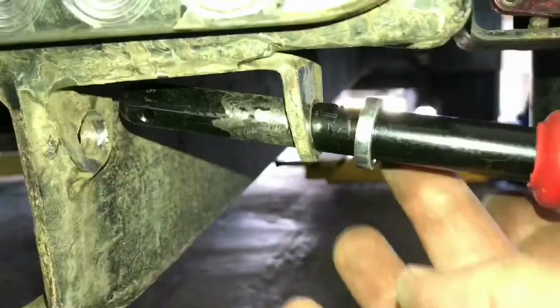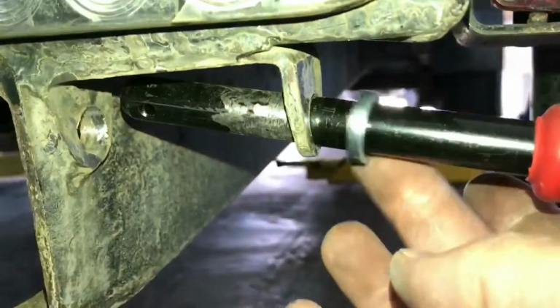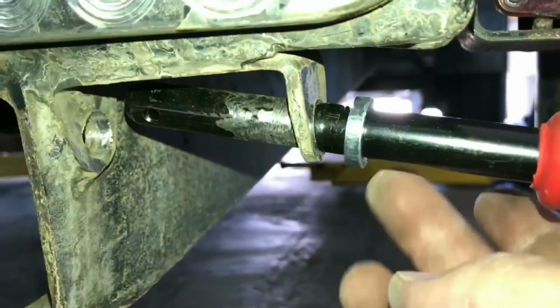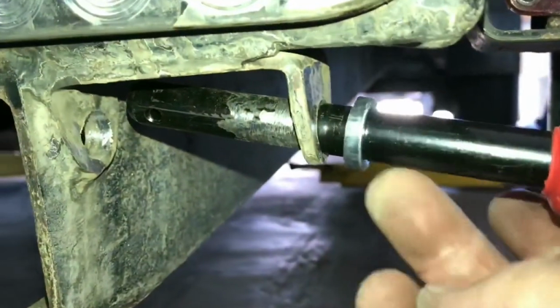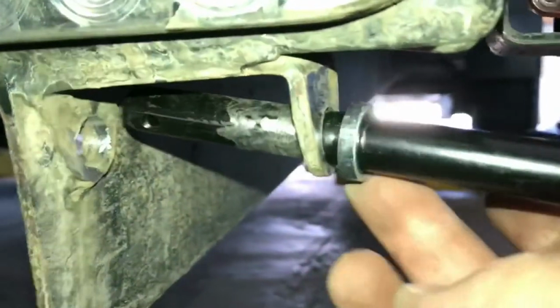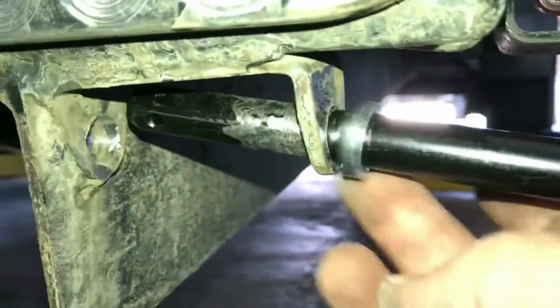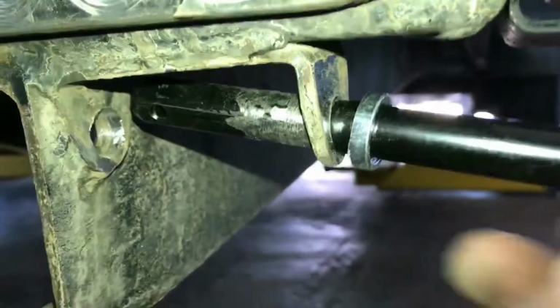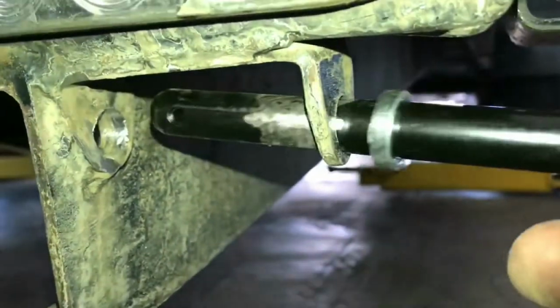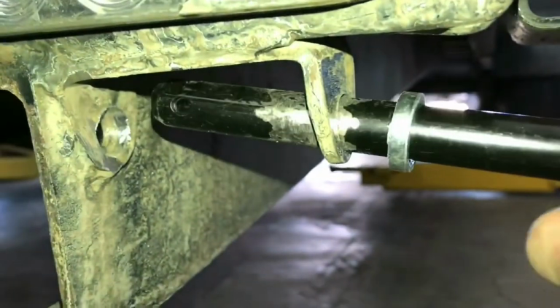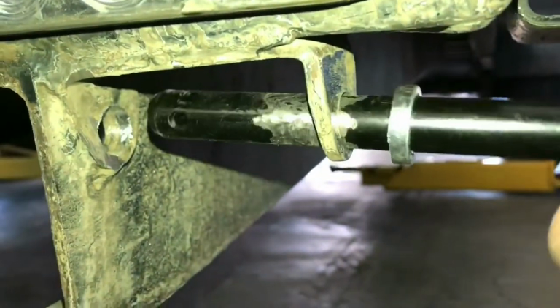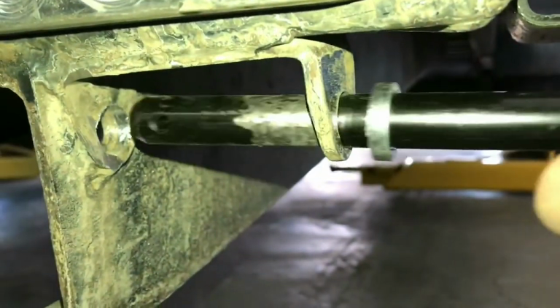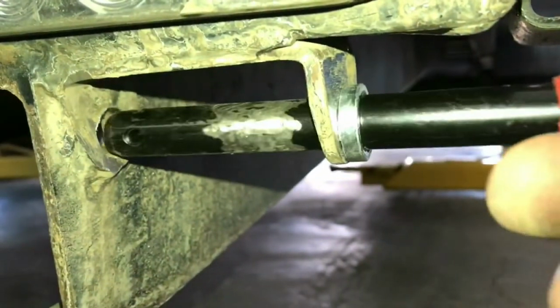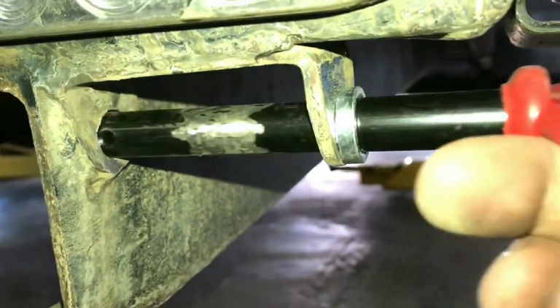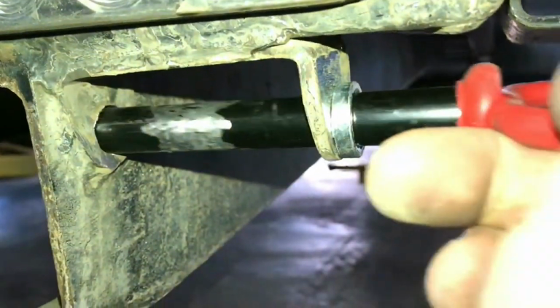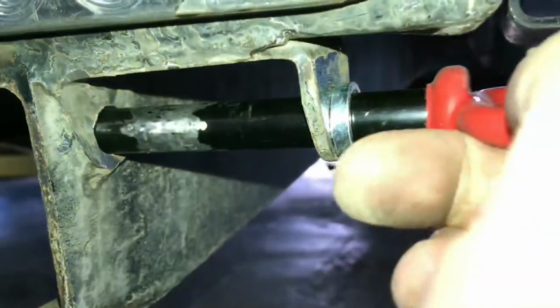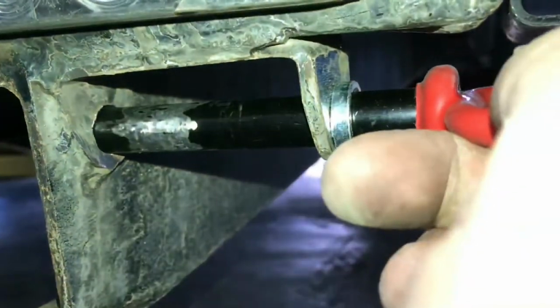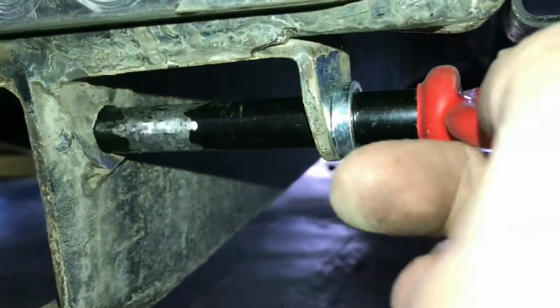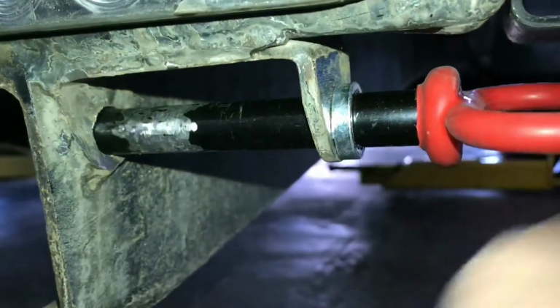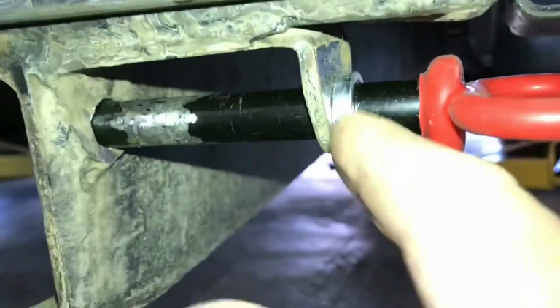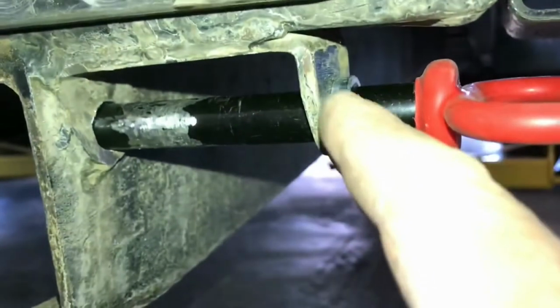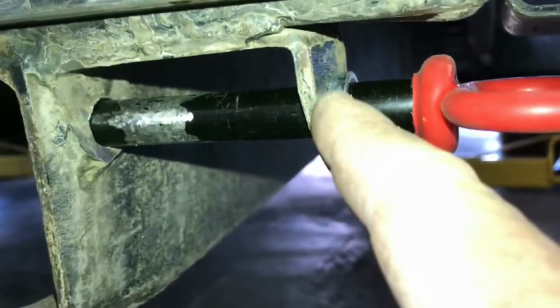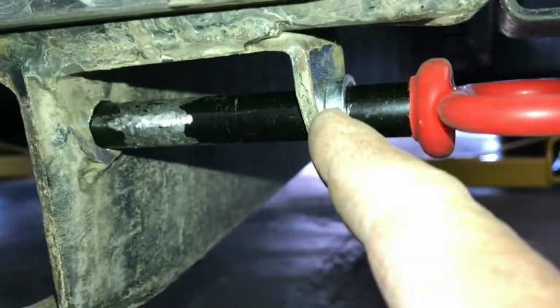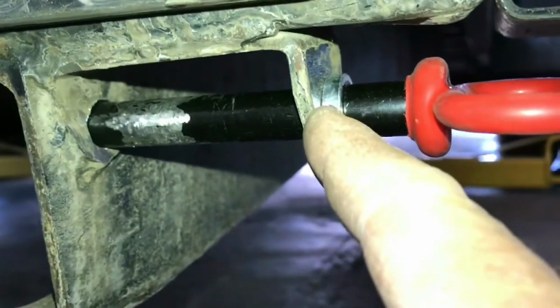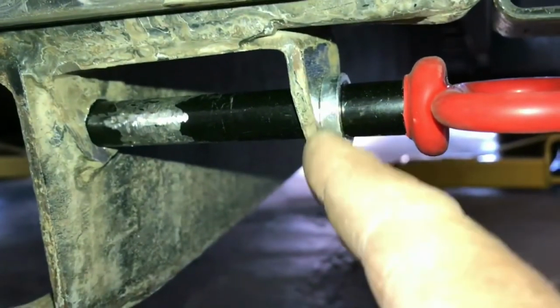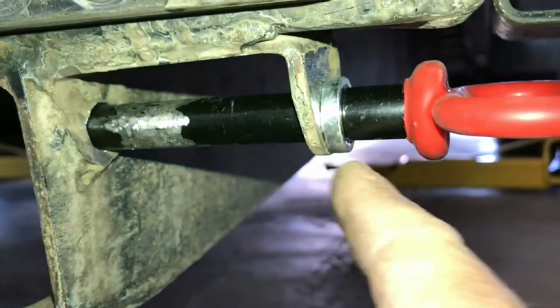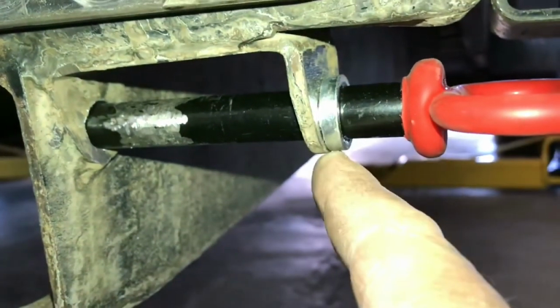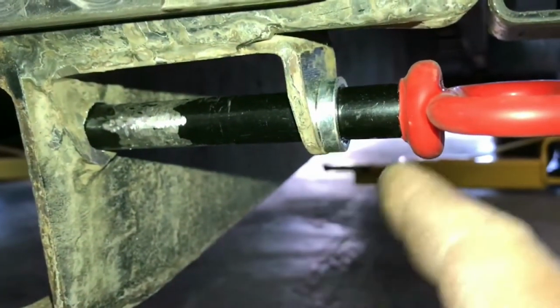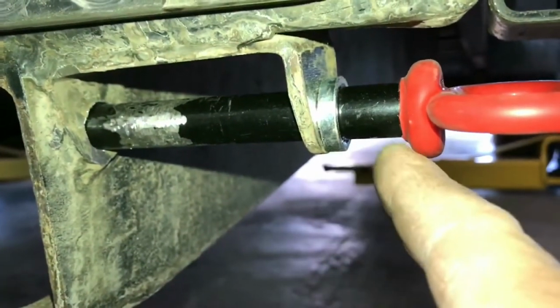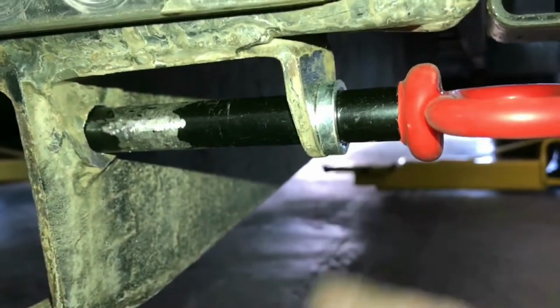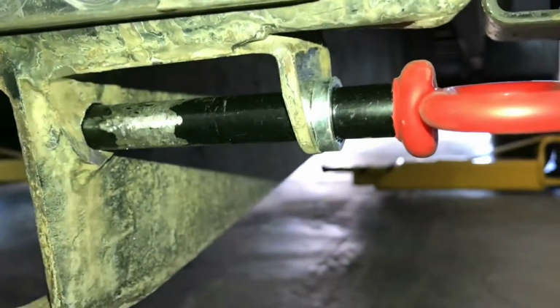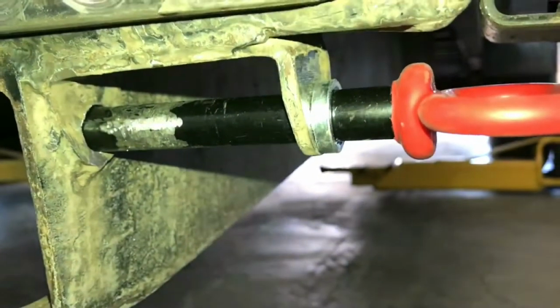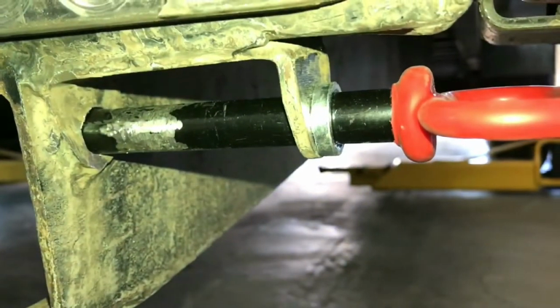It's time to weld this bushing onto the outer edge of the outer tab. Slide it into place, put a couple of tacks on there, then pull the pin and finish welding it.